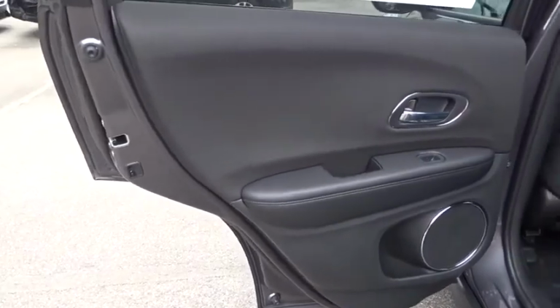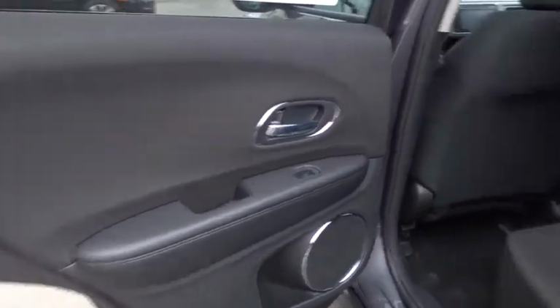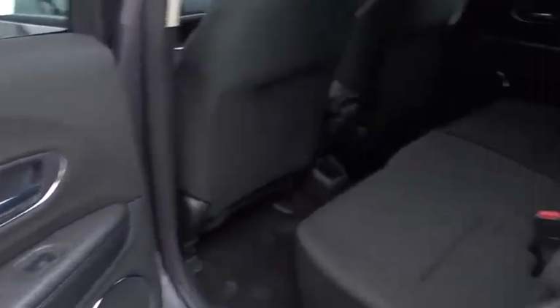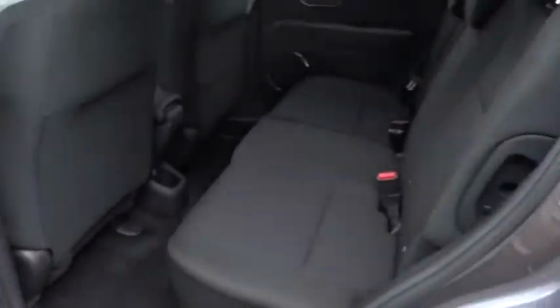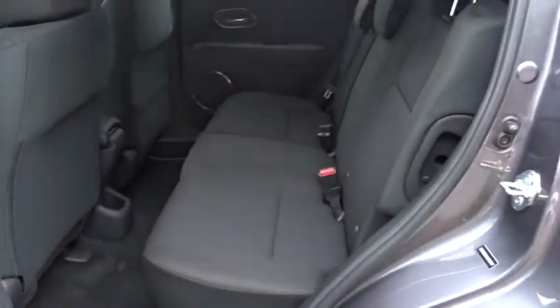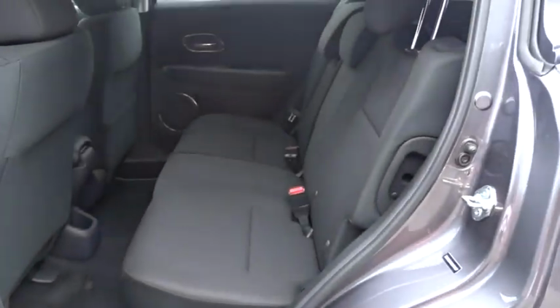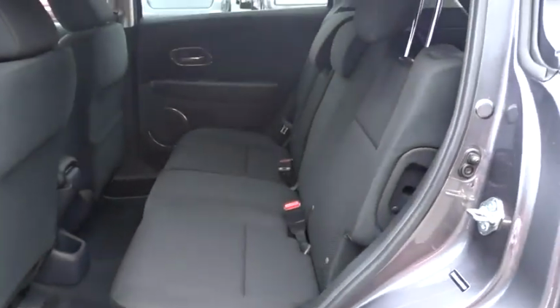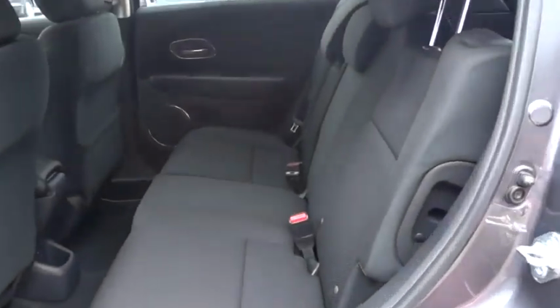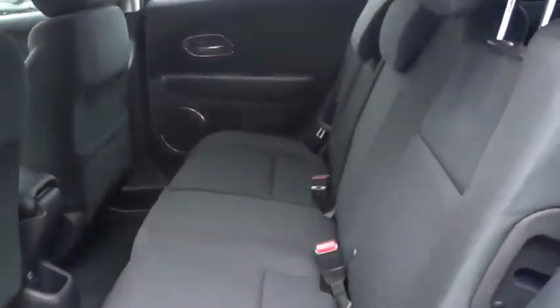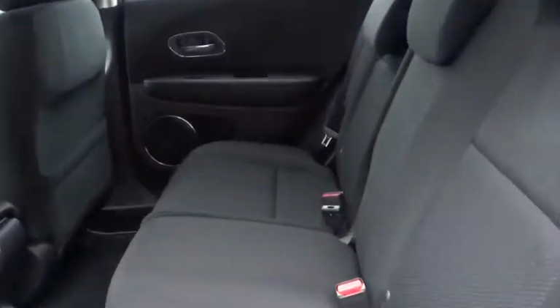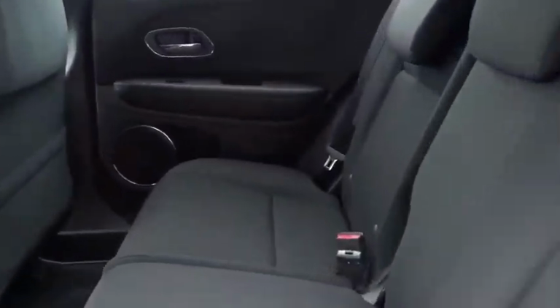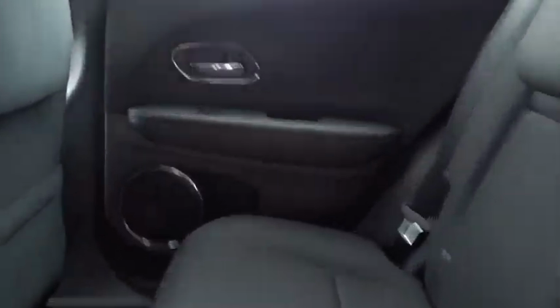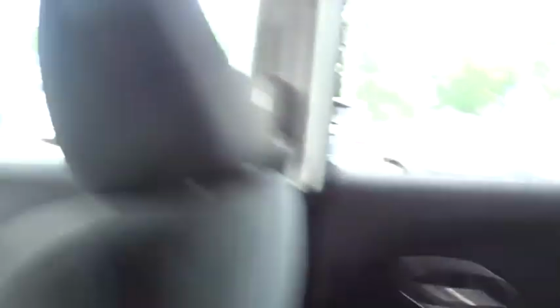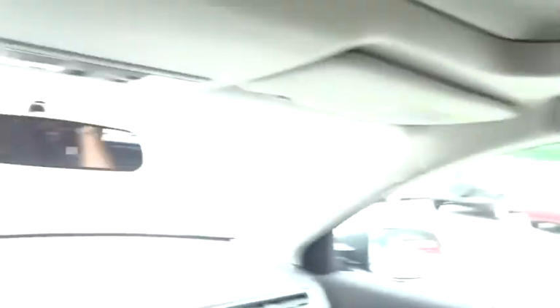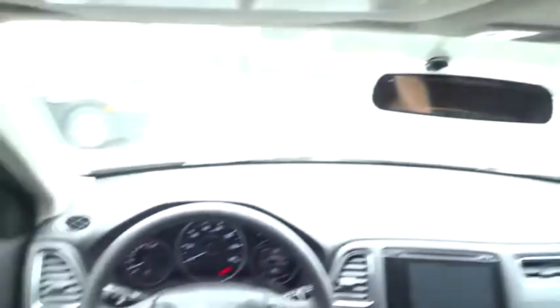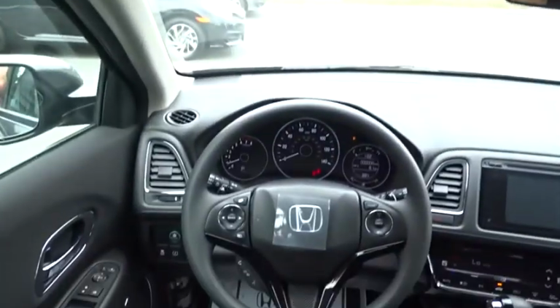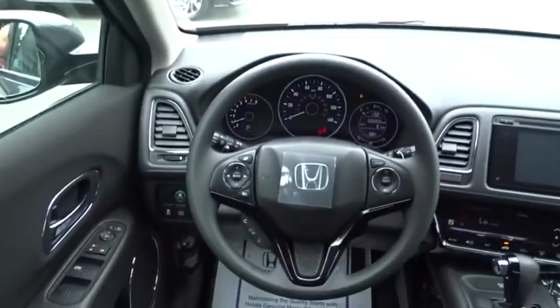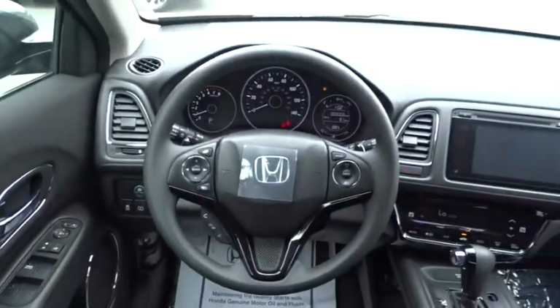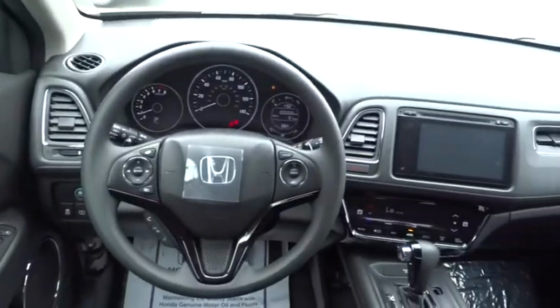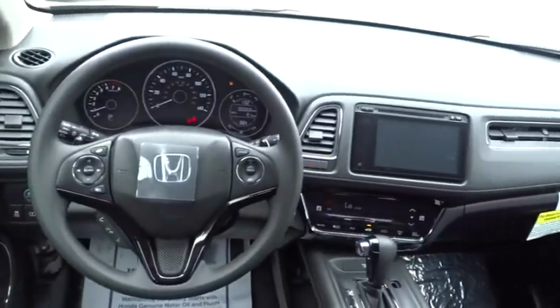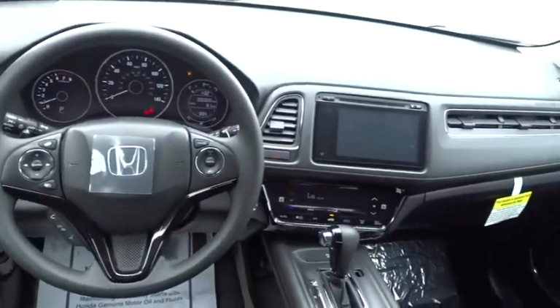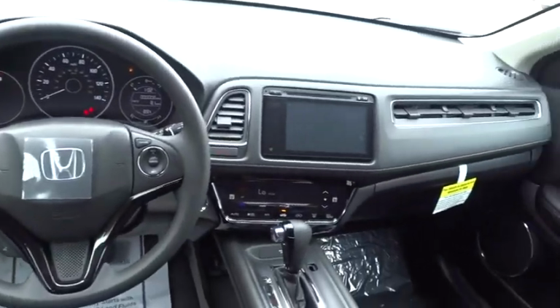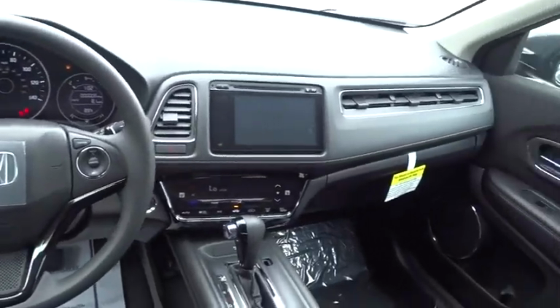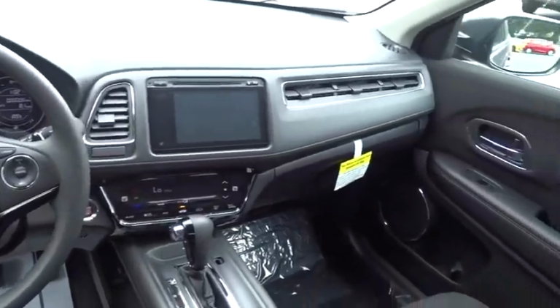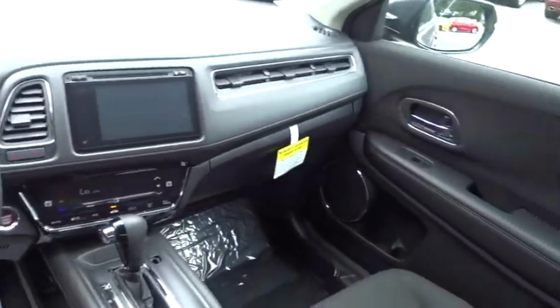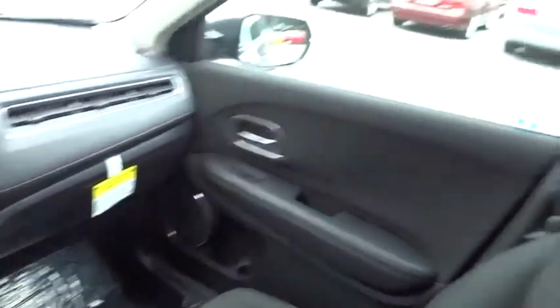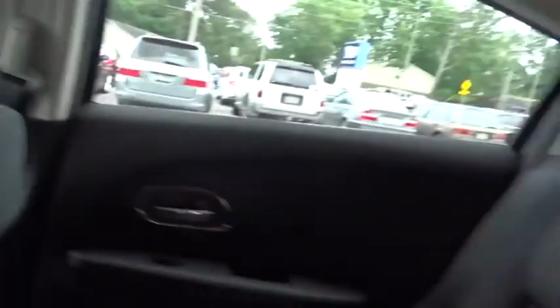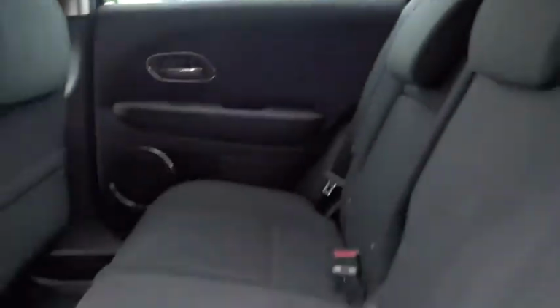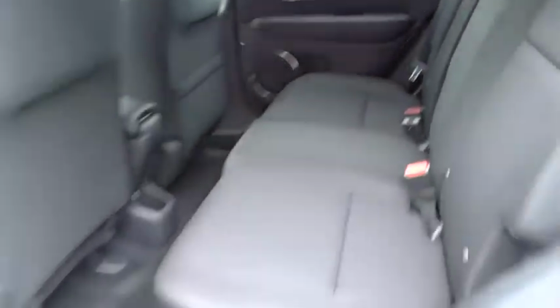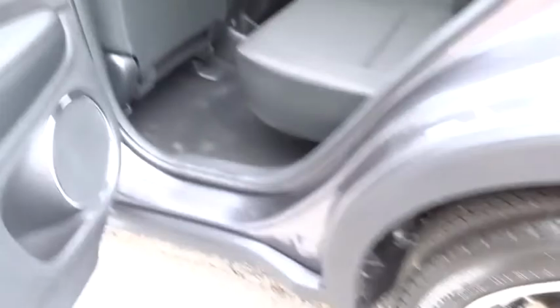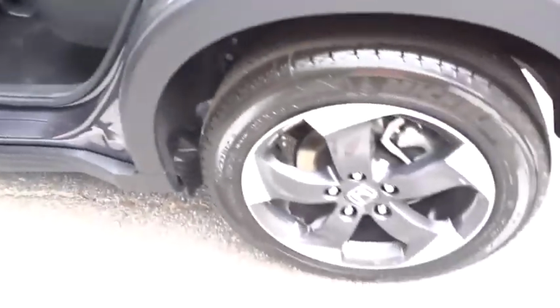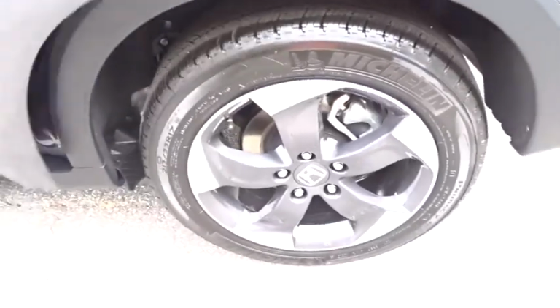Keyless start, aluminum wheels, cruise control, floor mats, four-wheel disc brakes, climate control, AM-FM stereo radio, front-wheel drive, rear defrost, bucket seats.